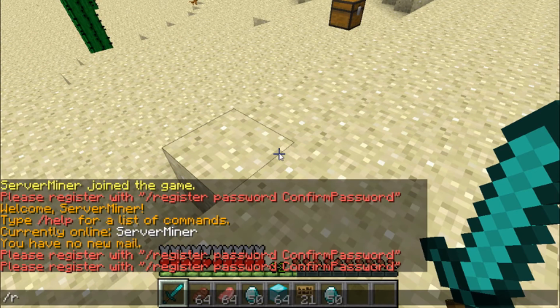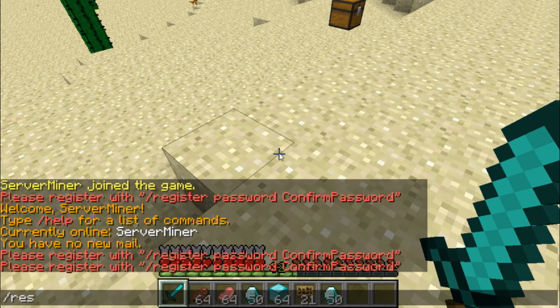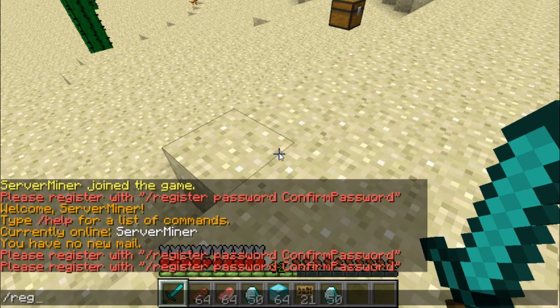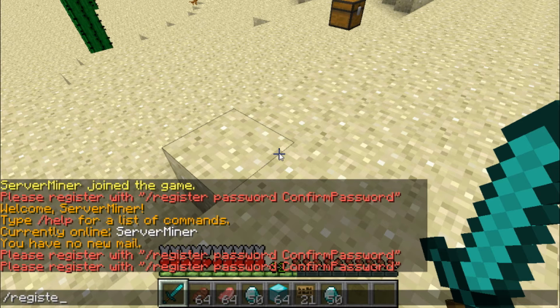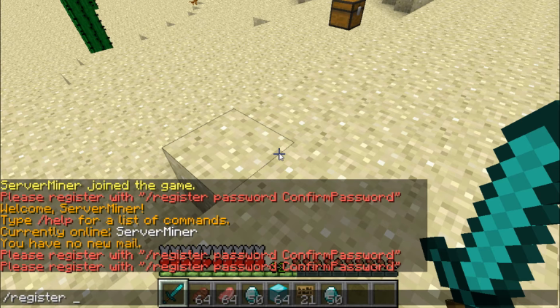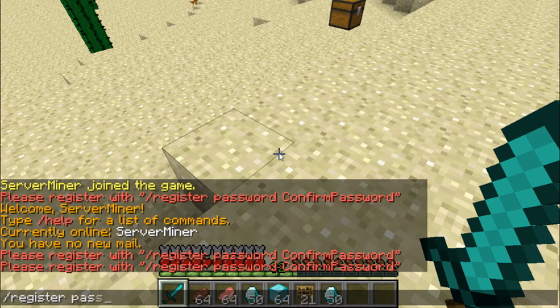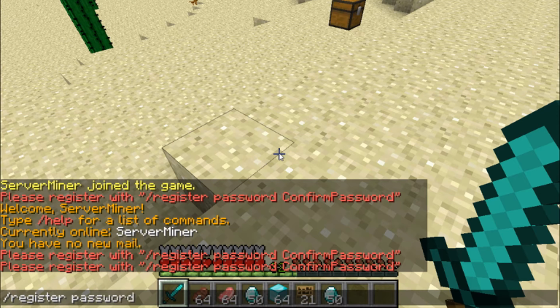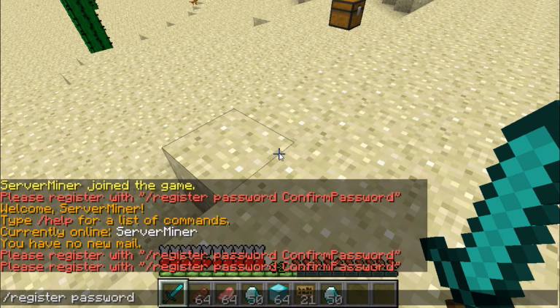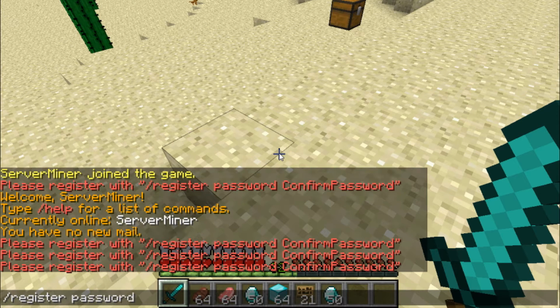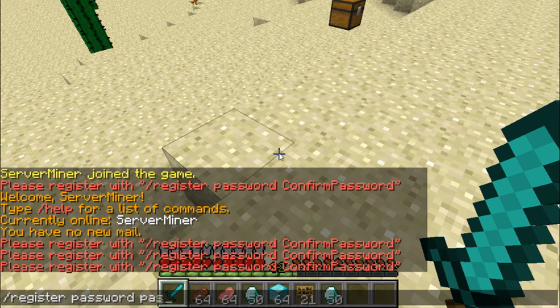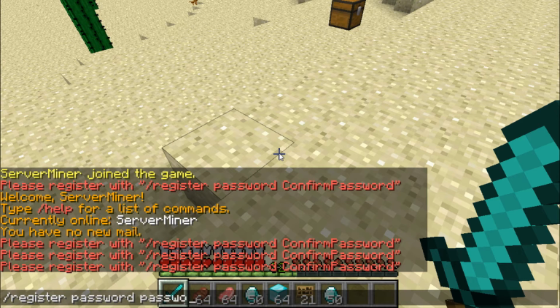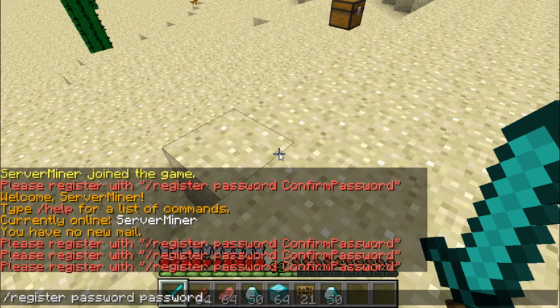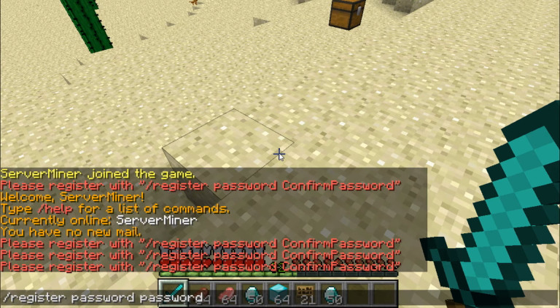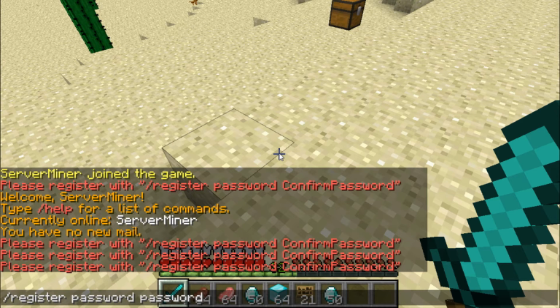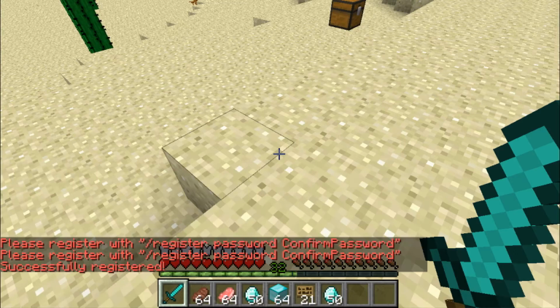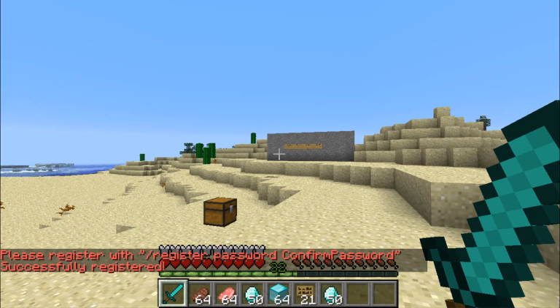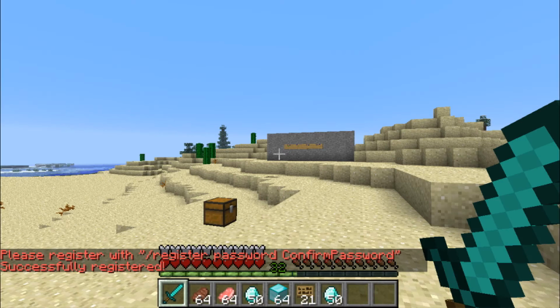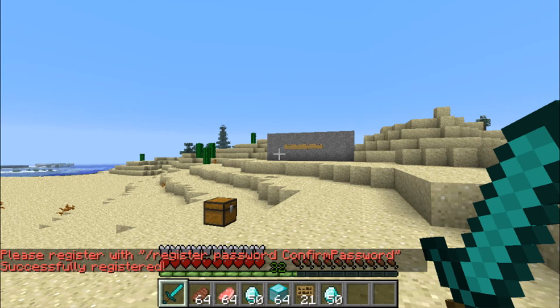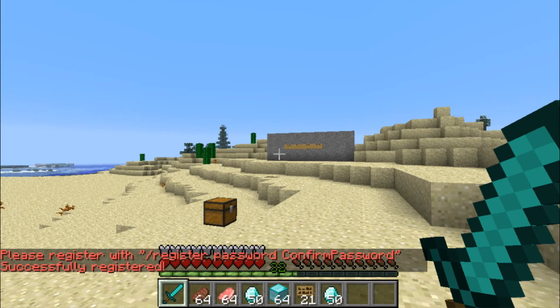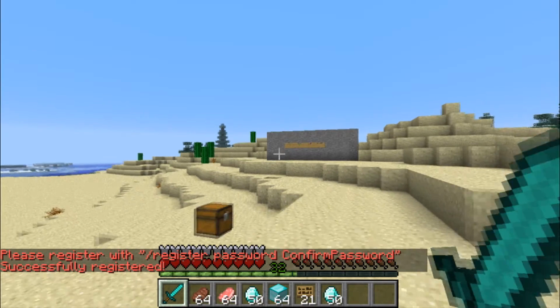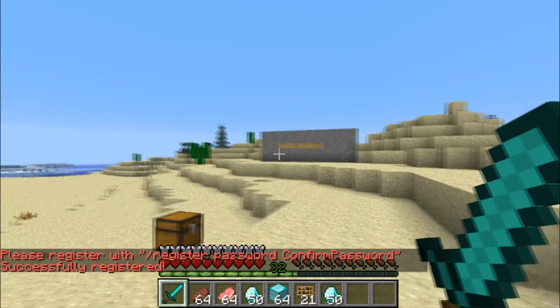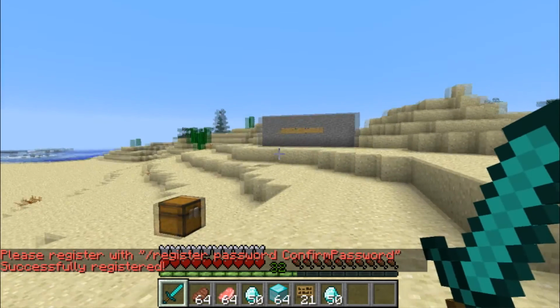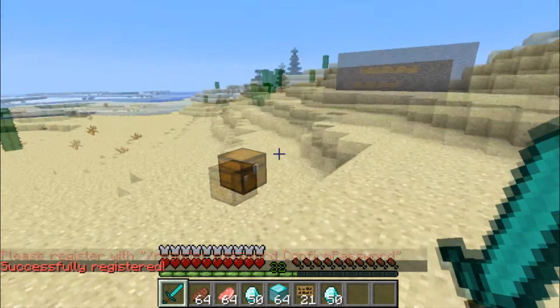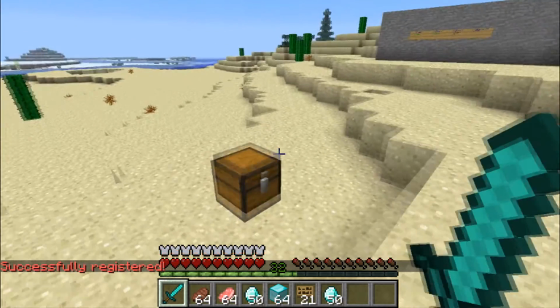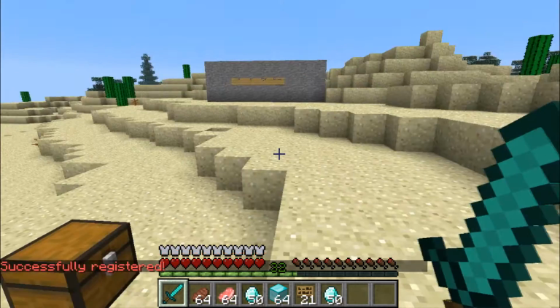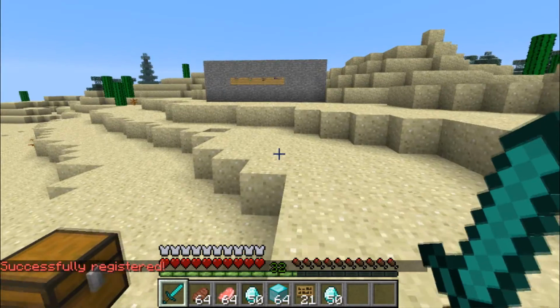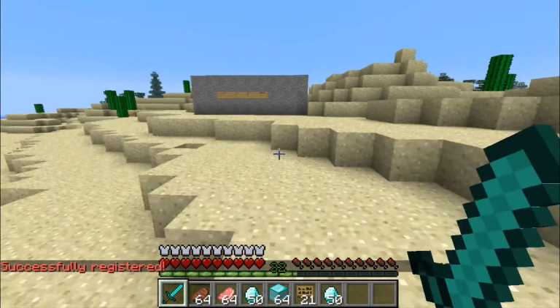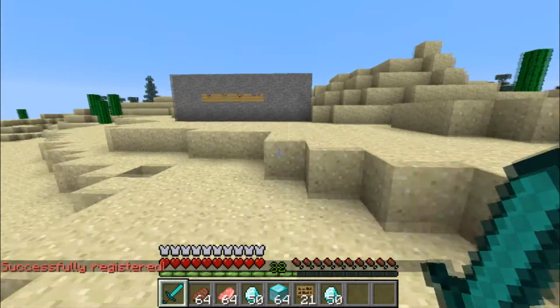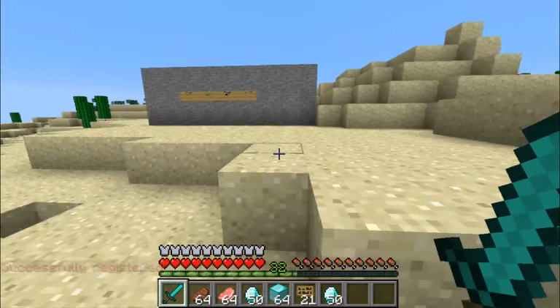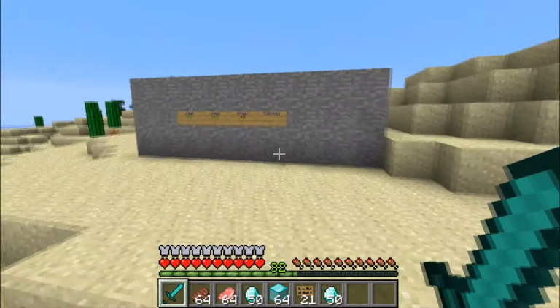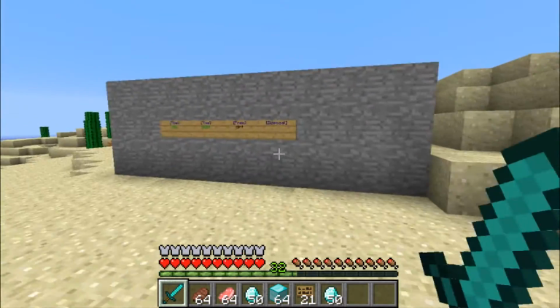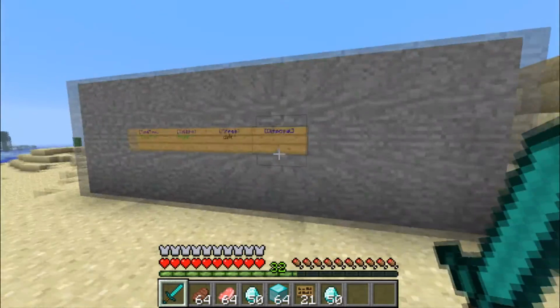To register, just type /register, then your password, and then confirm your password — I'm just using the word 'password' as my password. As you can see, it says I have successfully registered and I'm able to do anything on this server.